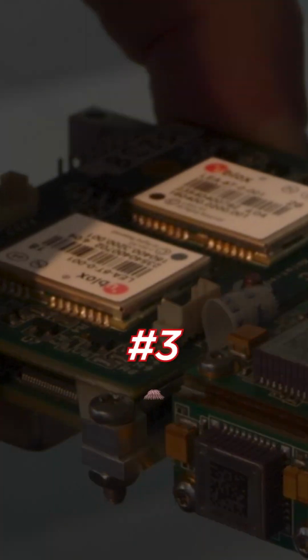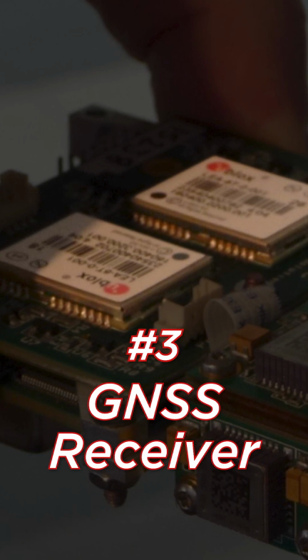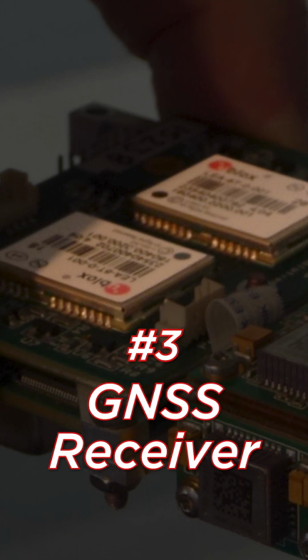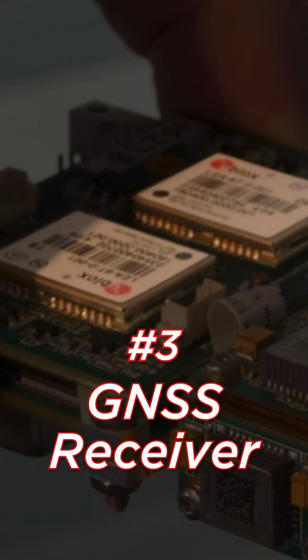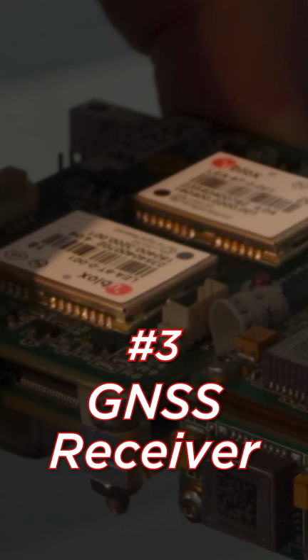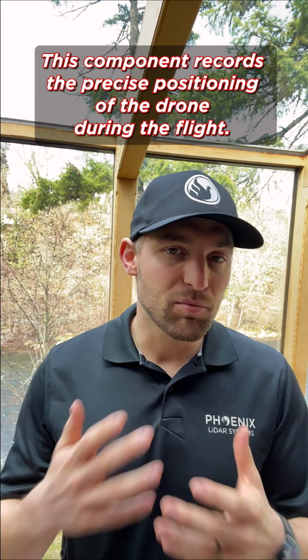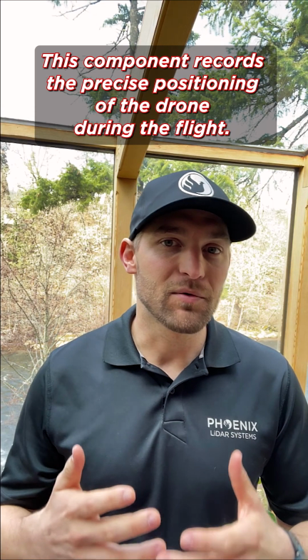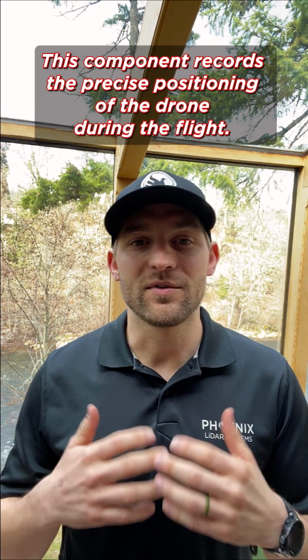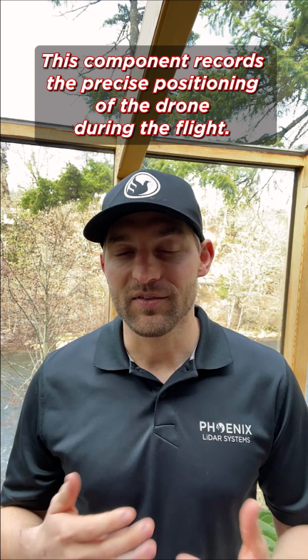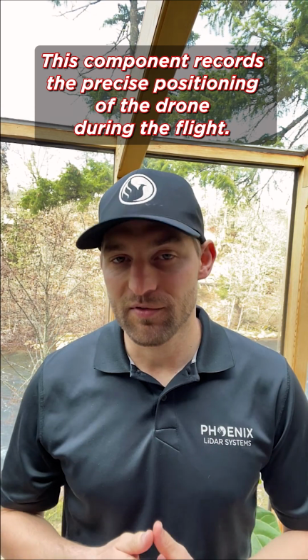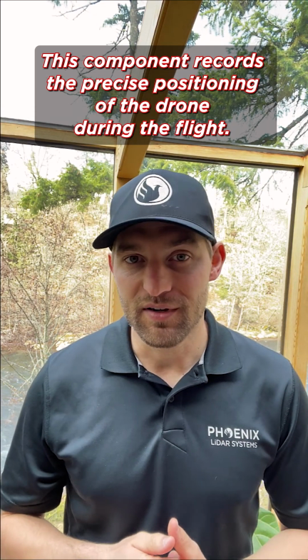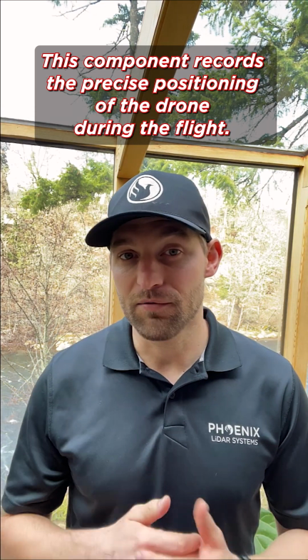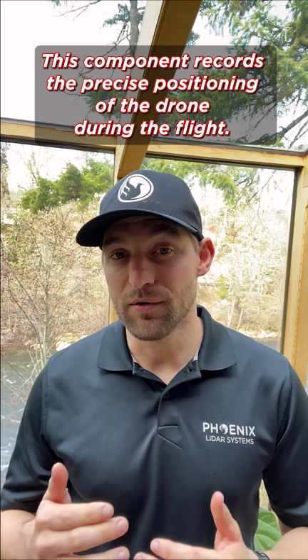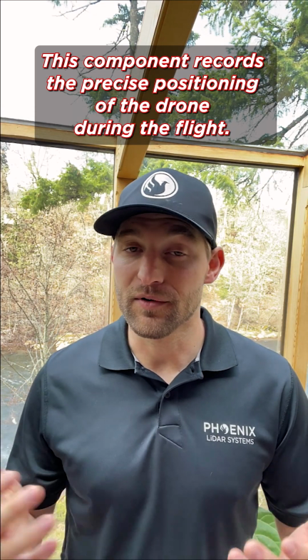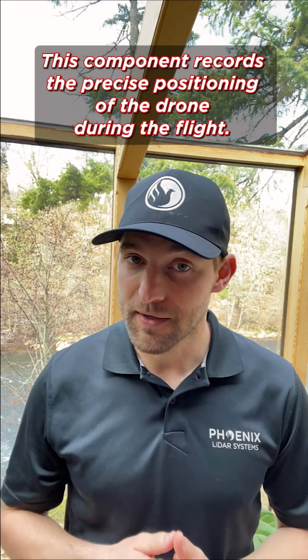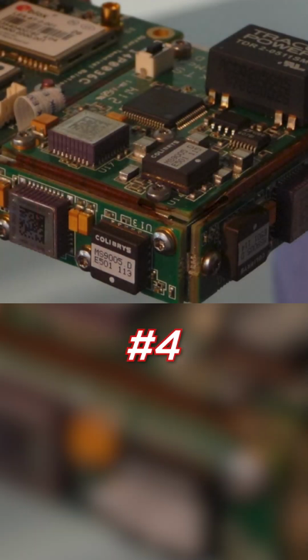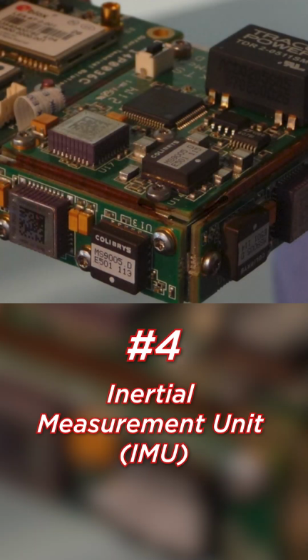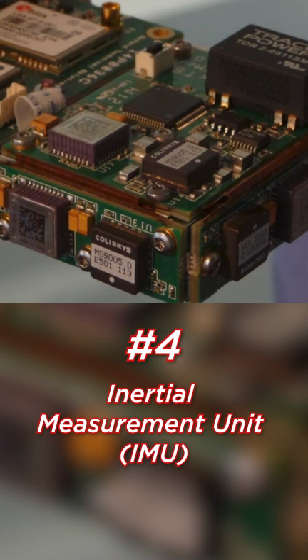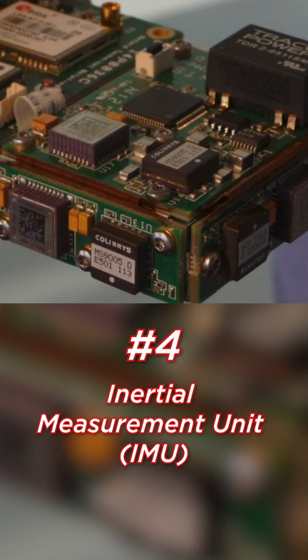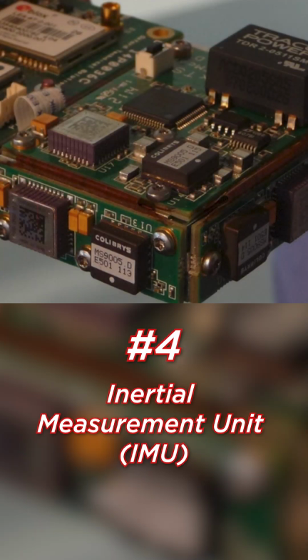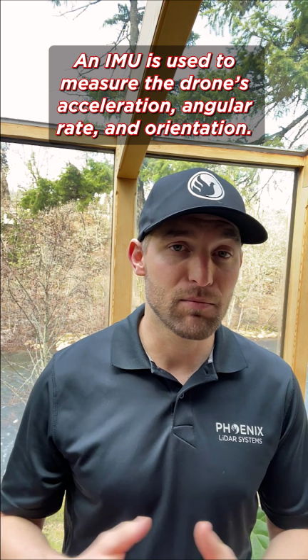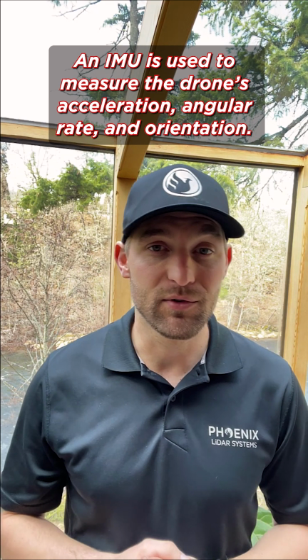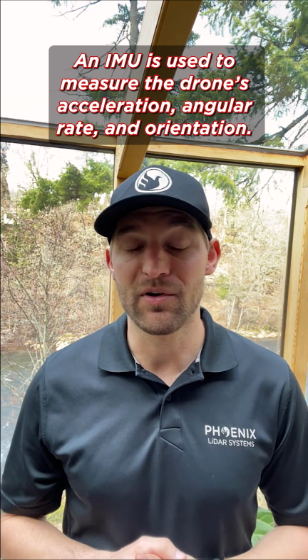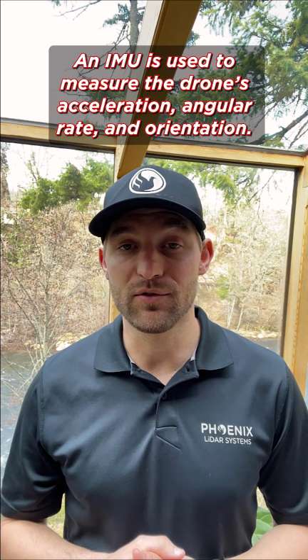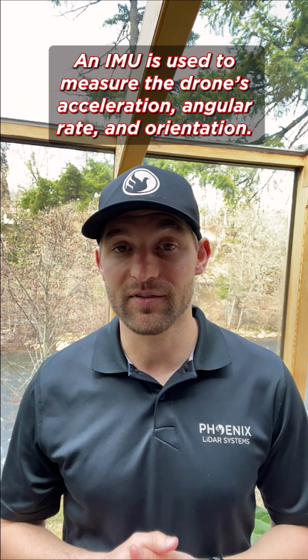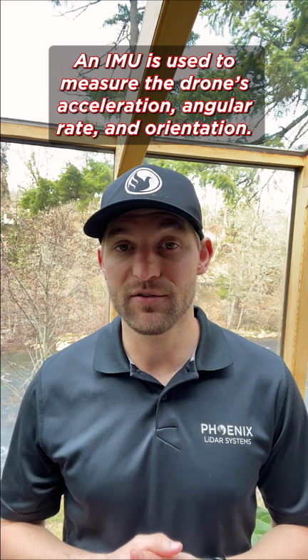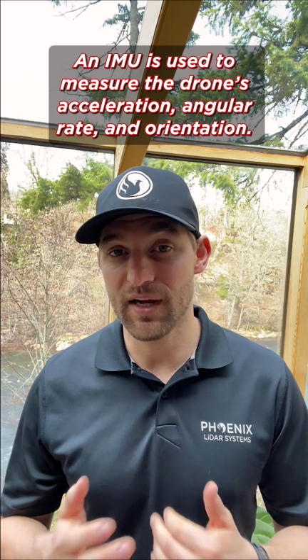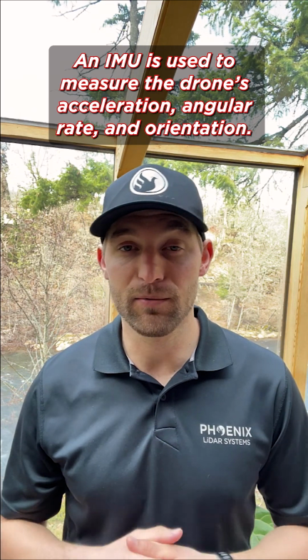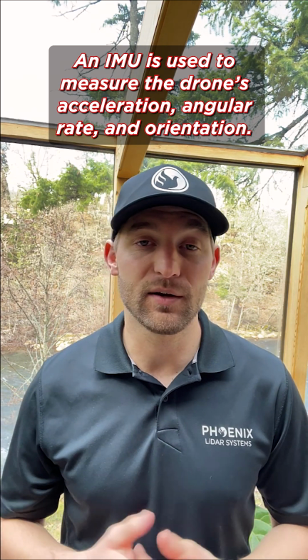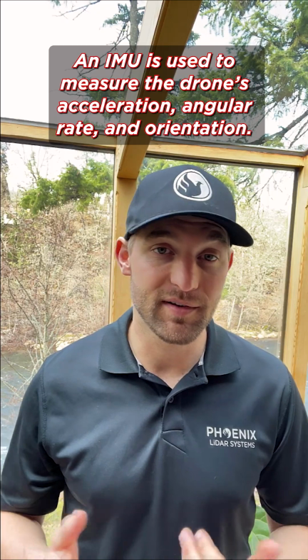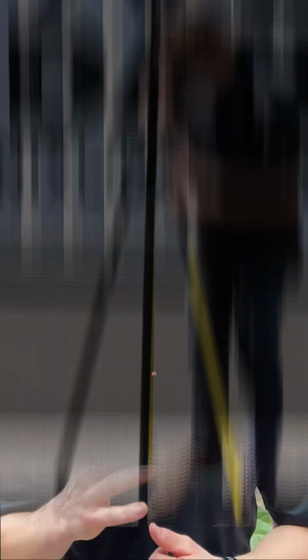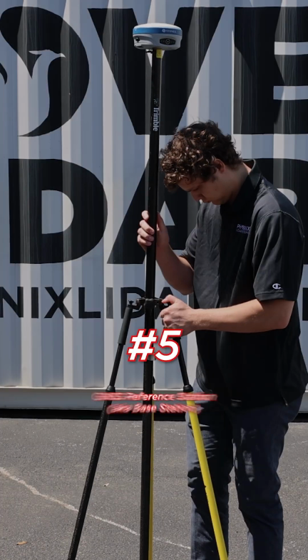Number three, GNSS receiver: this component records the precise positioning of the drone during the flight. Number four, inertial measurement unit: an IMU is used to measure the drone's acceleration, angular rate, and orientation.